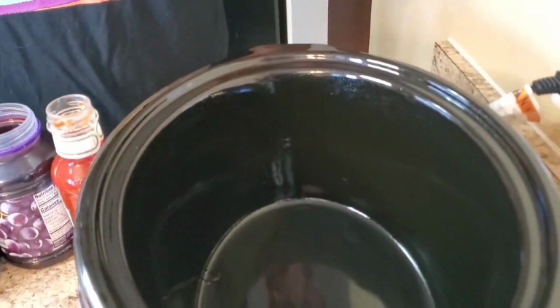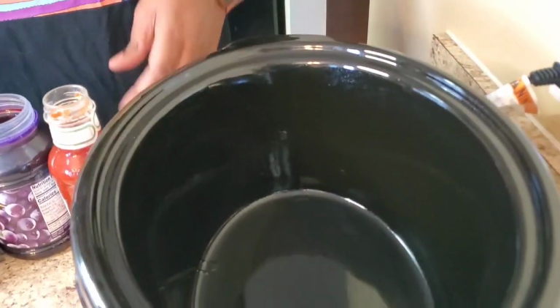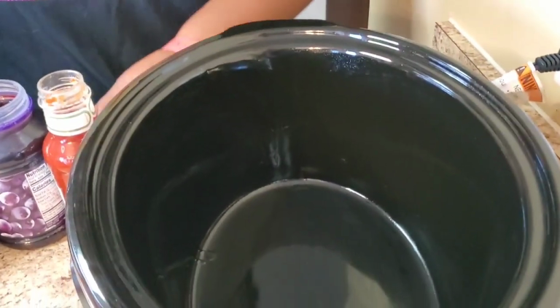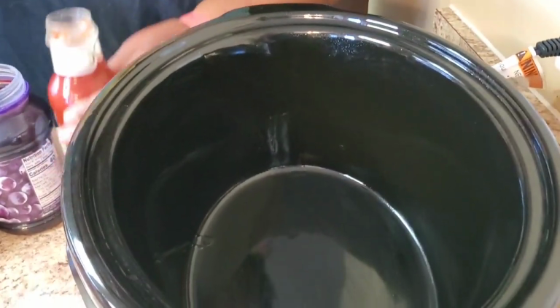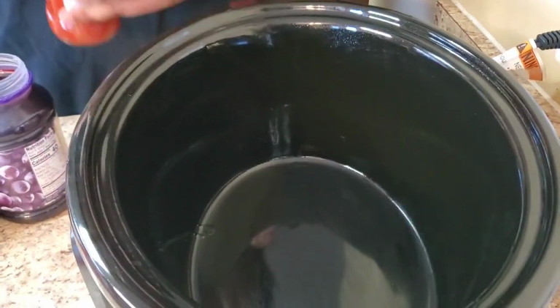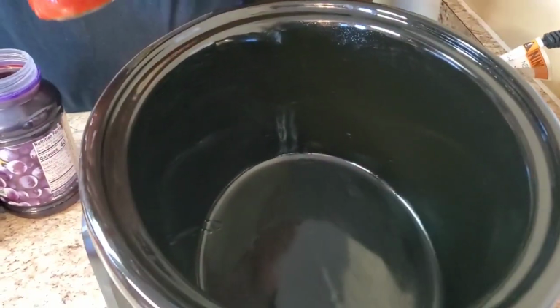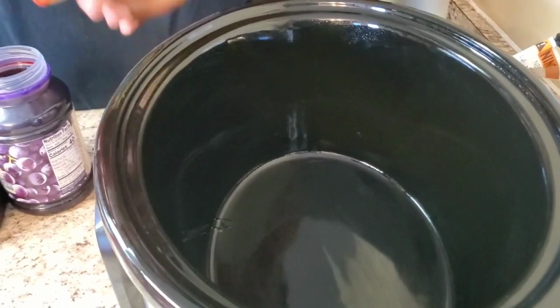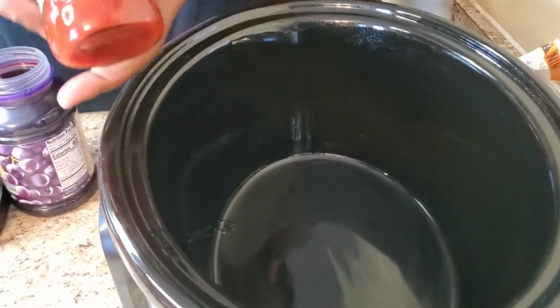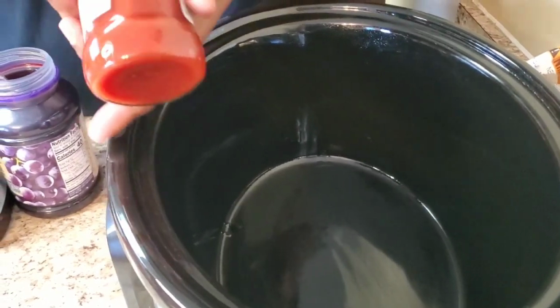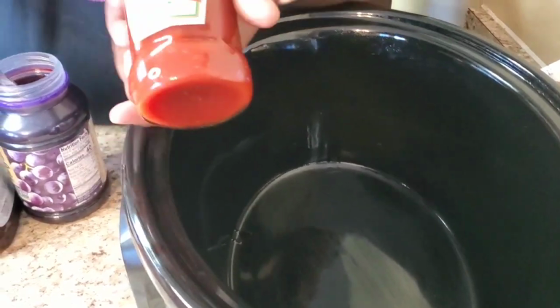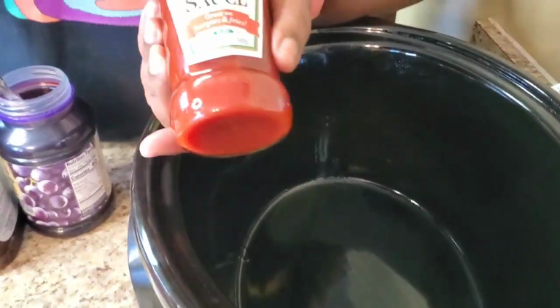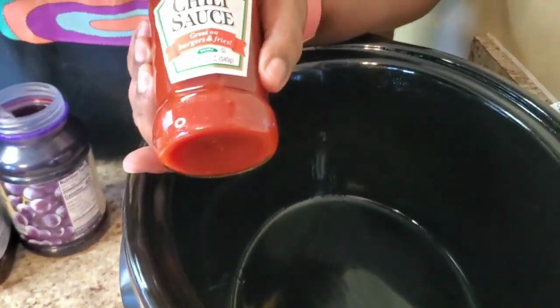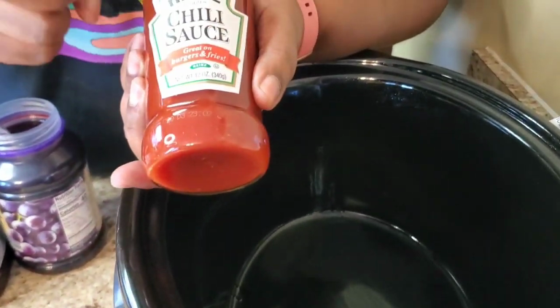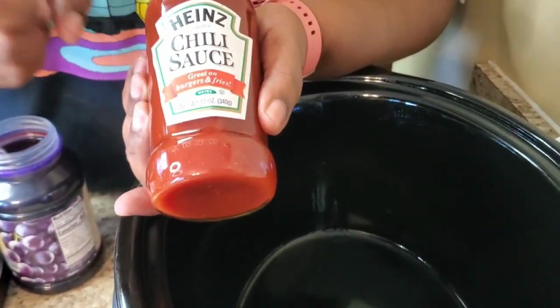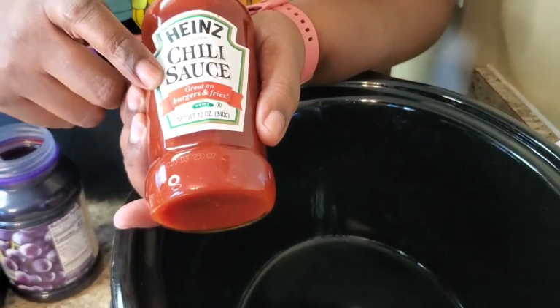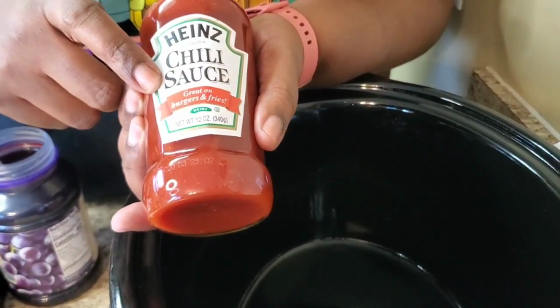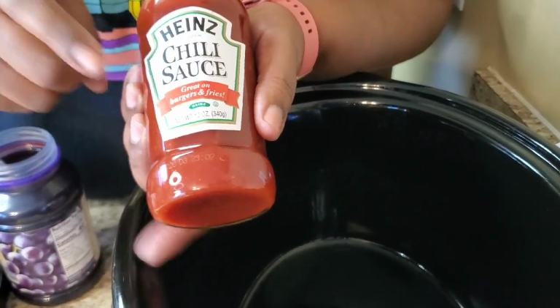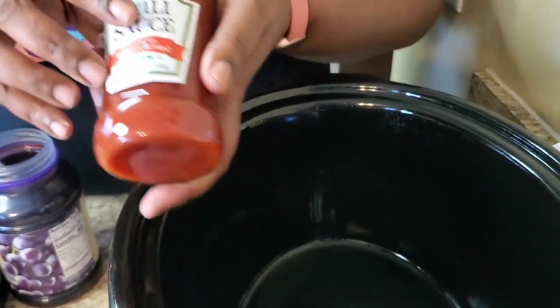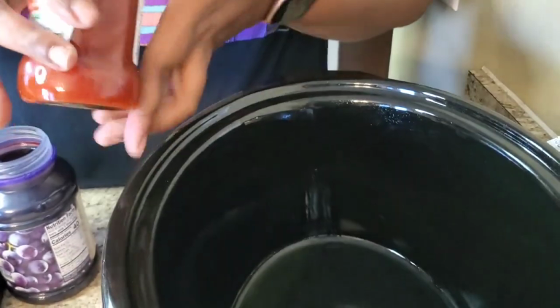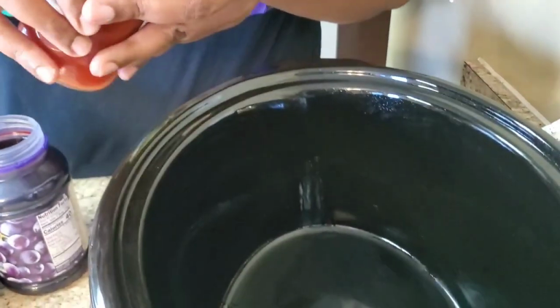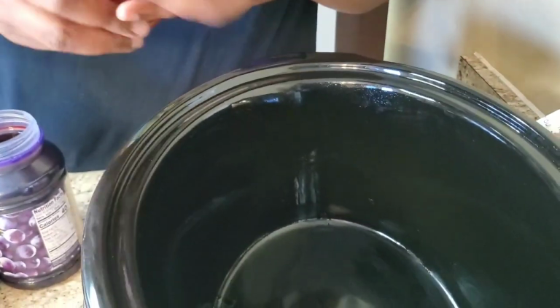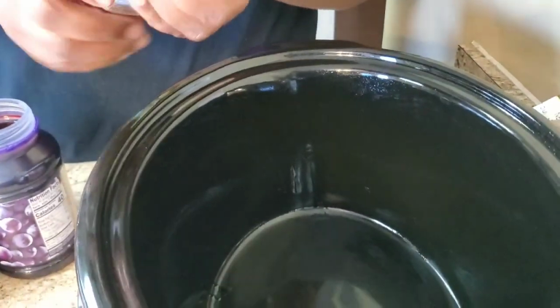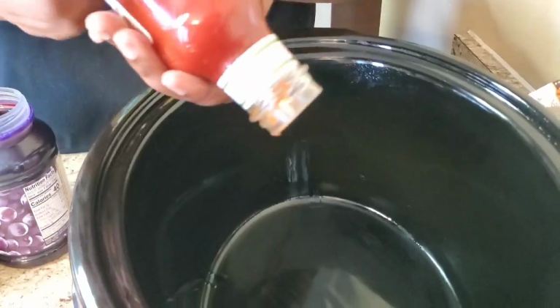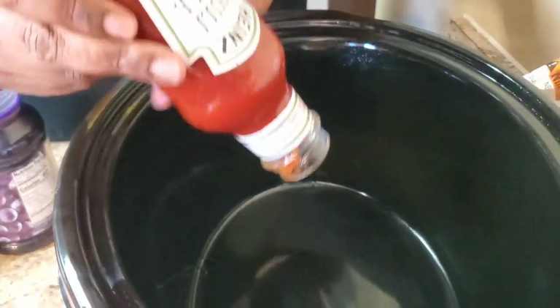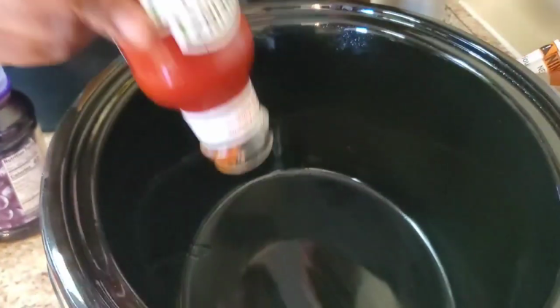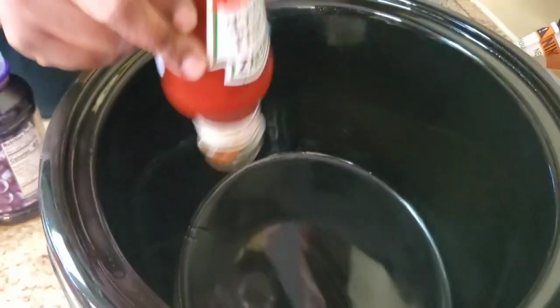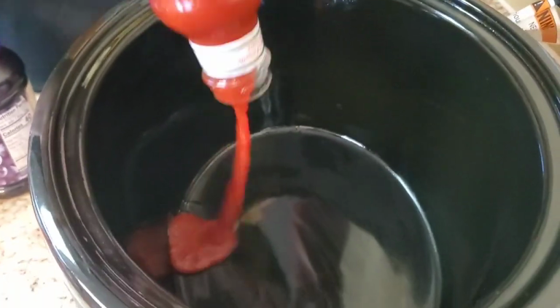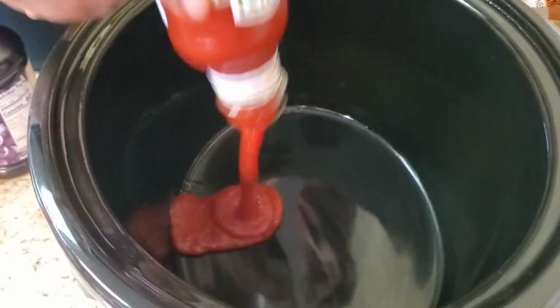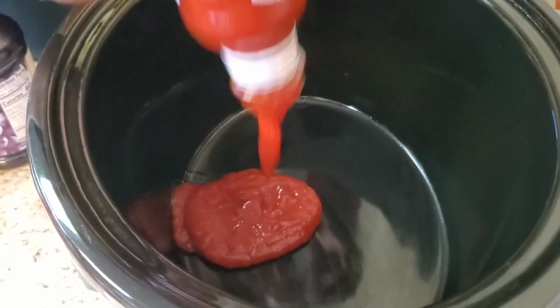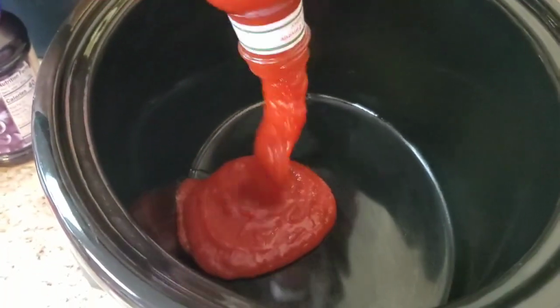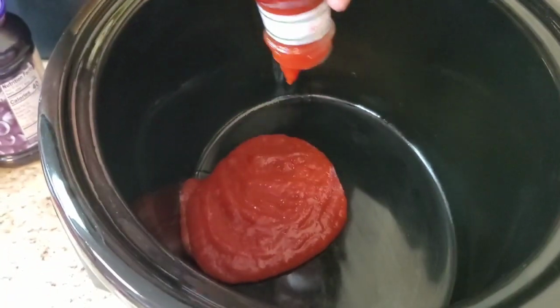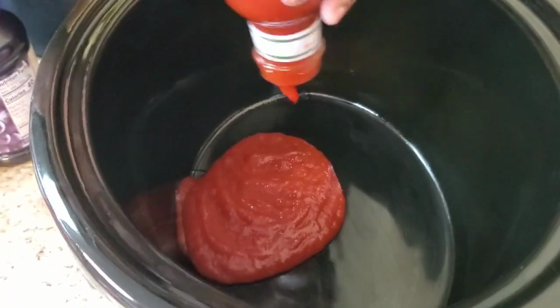We're gonna start out by putting some chili sauce in here — this is 12 ounces. Oh girl, that wasn't pleasant!